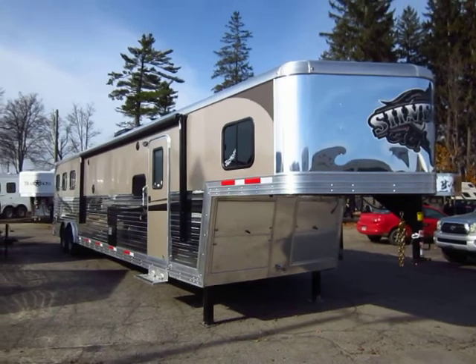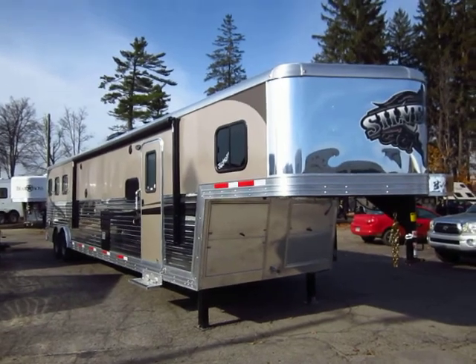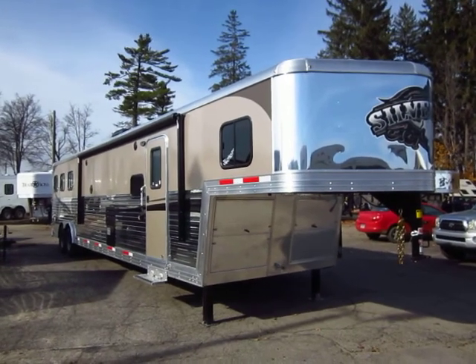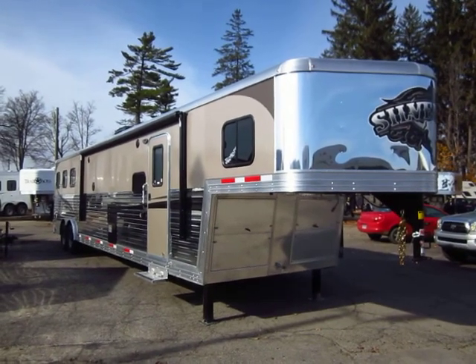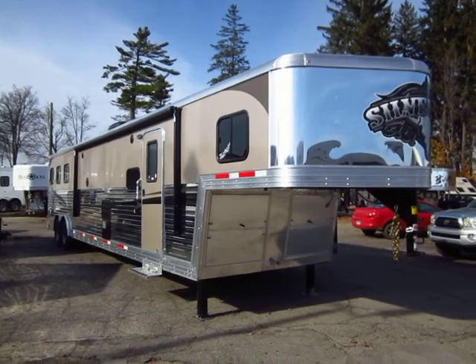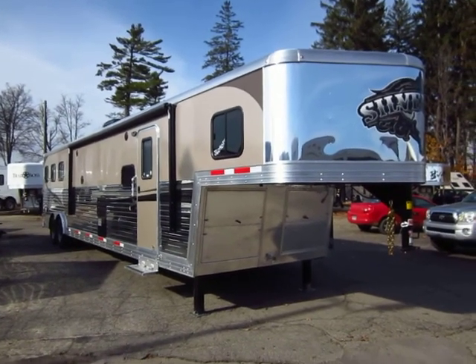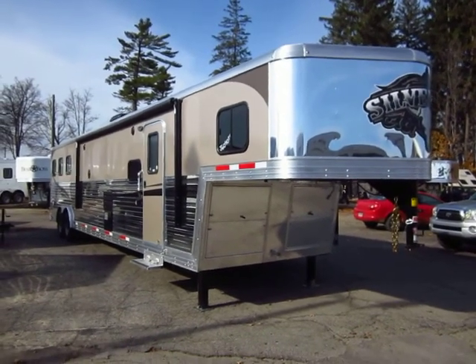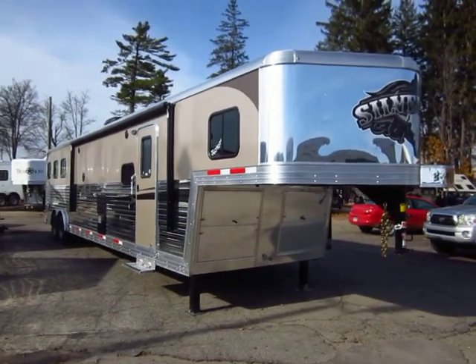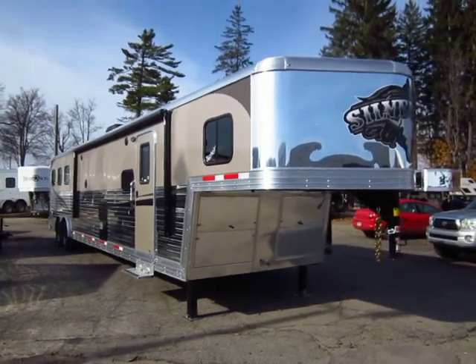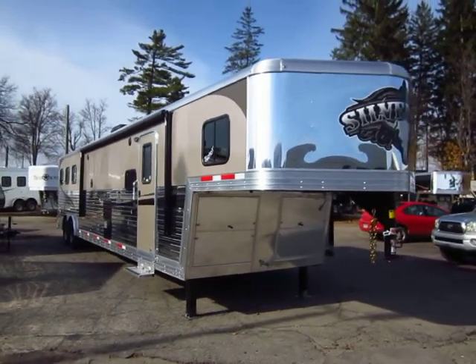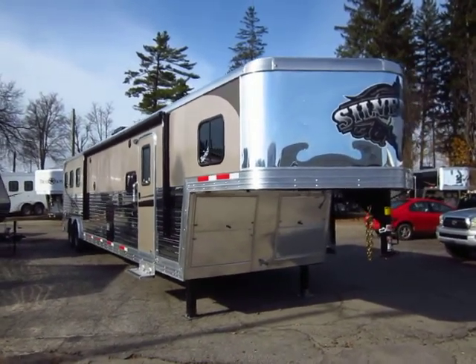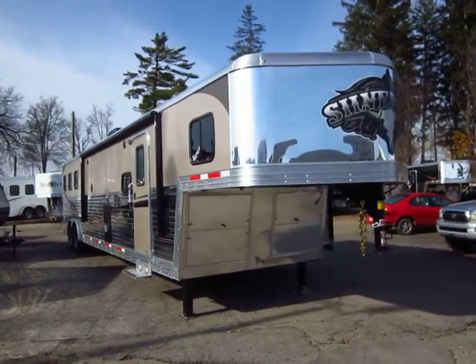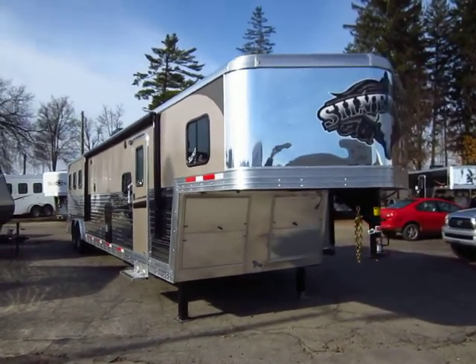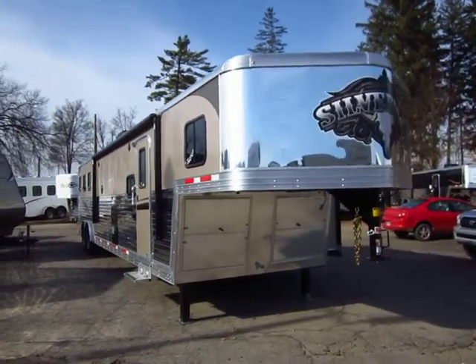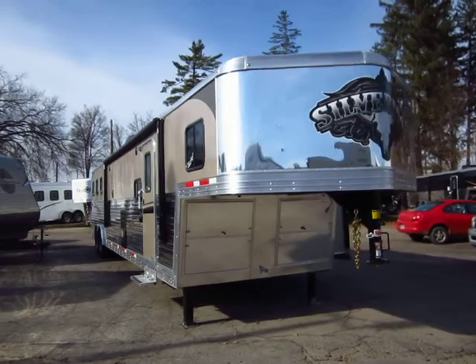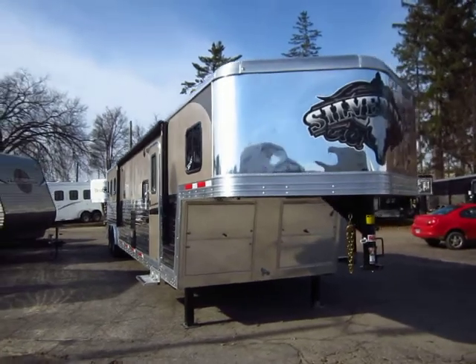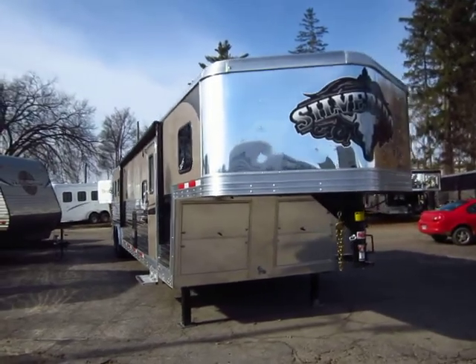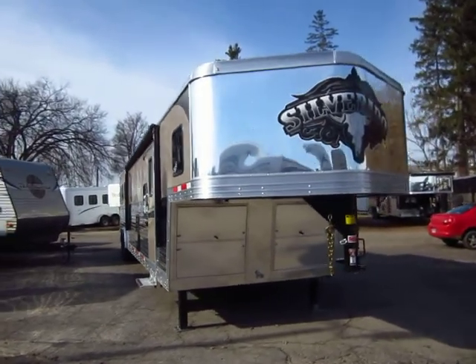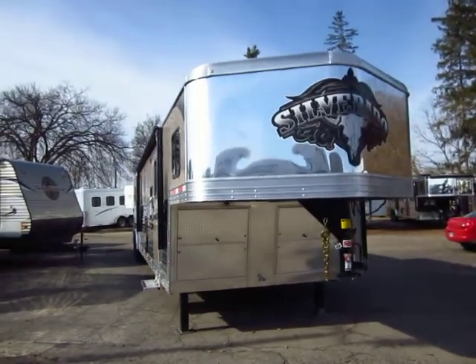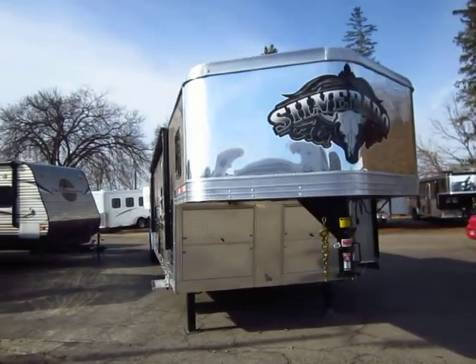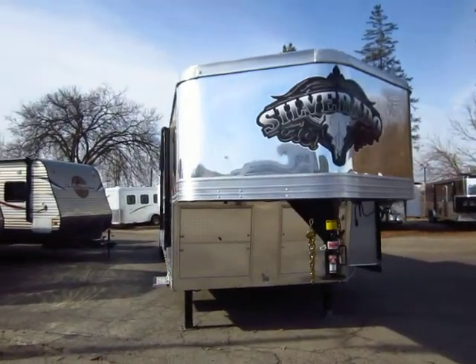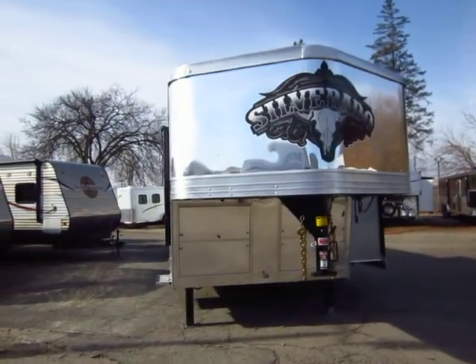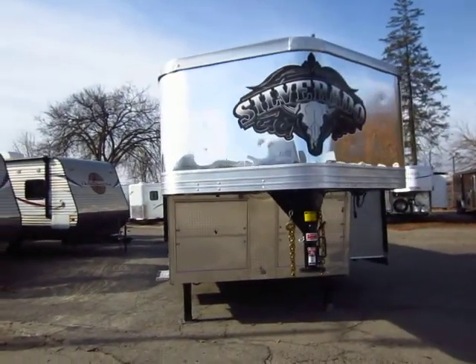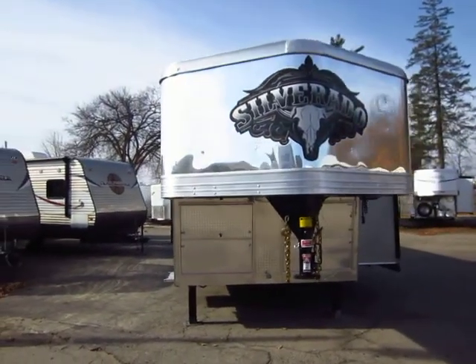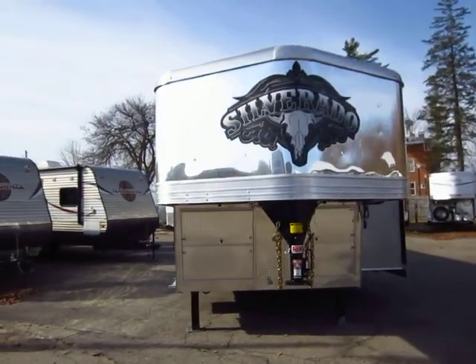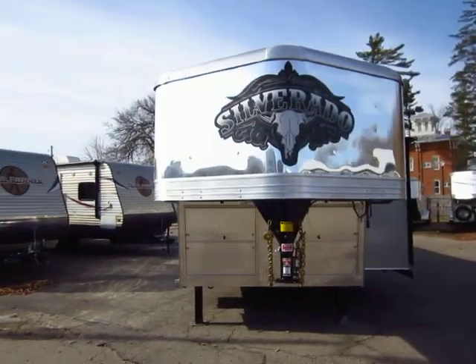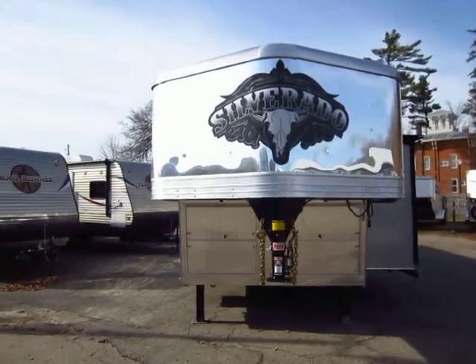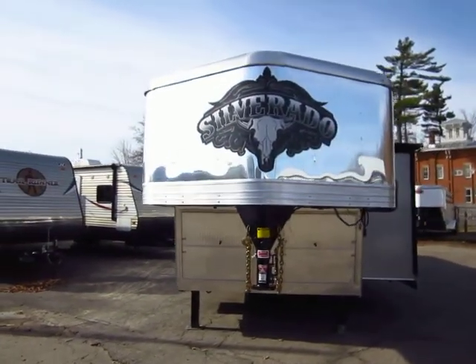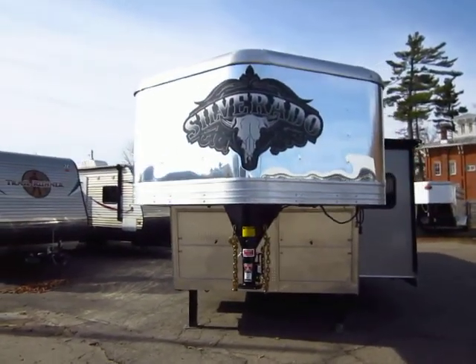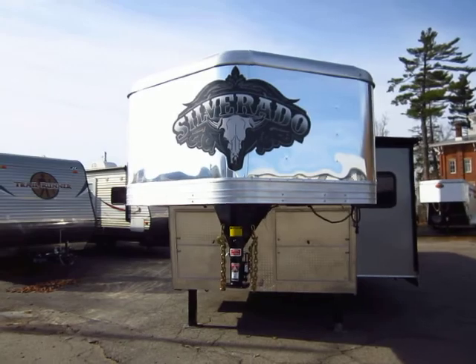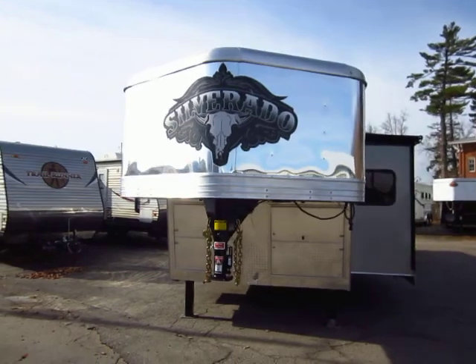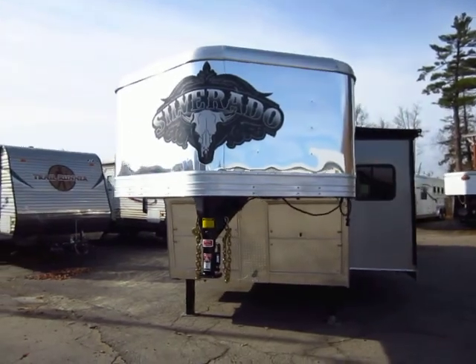Why go Bison versus Brand X? That's why I like to put together these videos, because there's a lot of trailers out there. There's more trailer options out there now than ever before. So why spend your hard-earned money on this one versus another one?